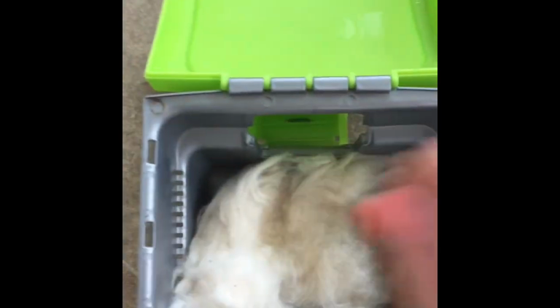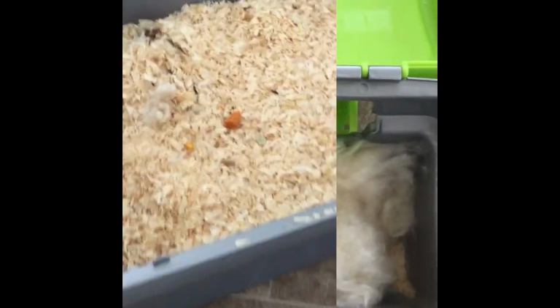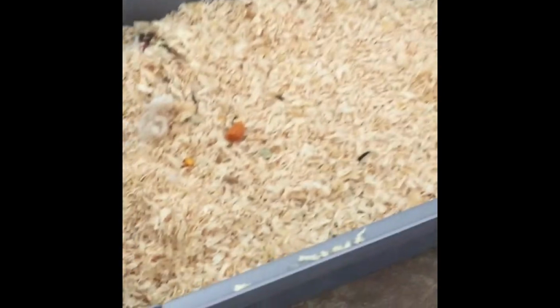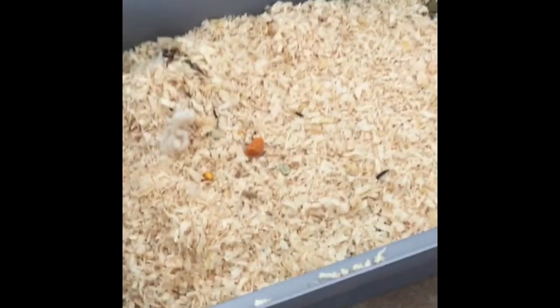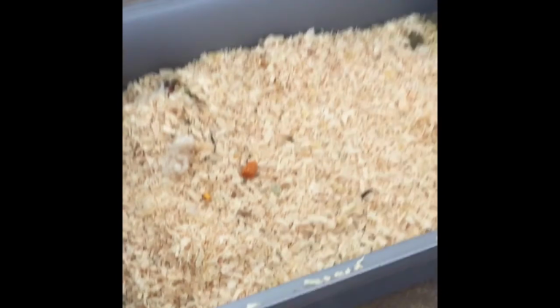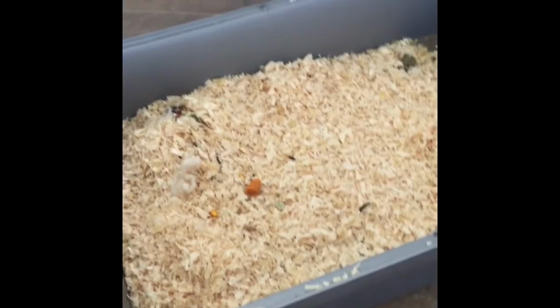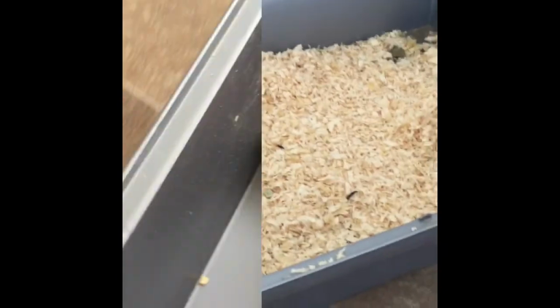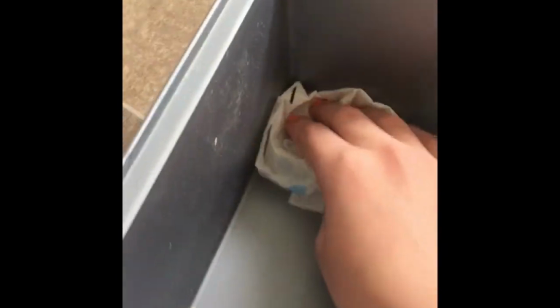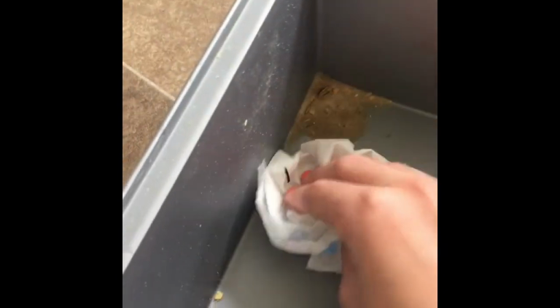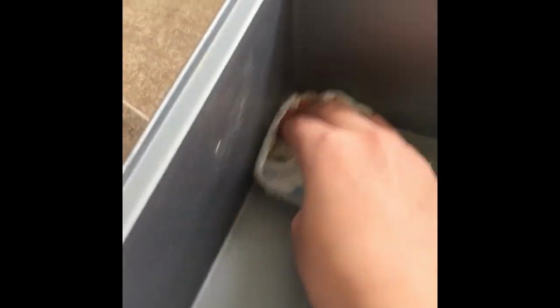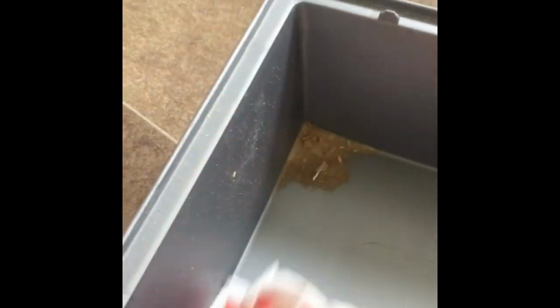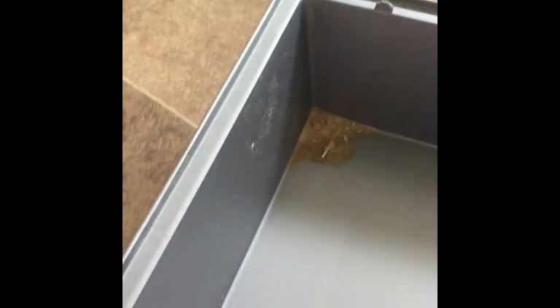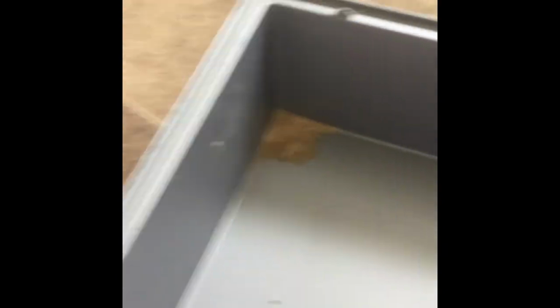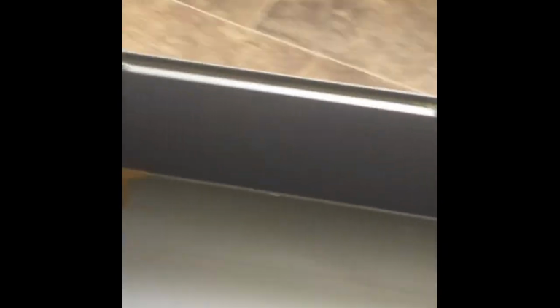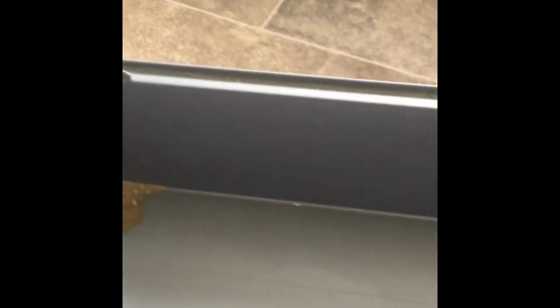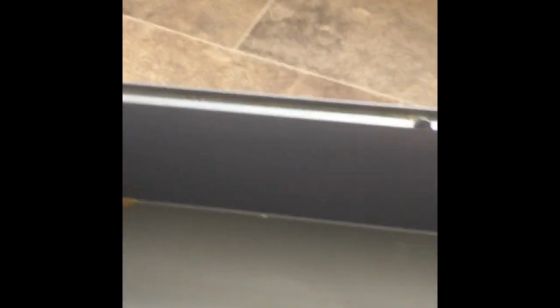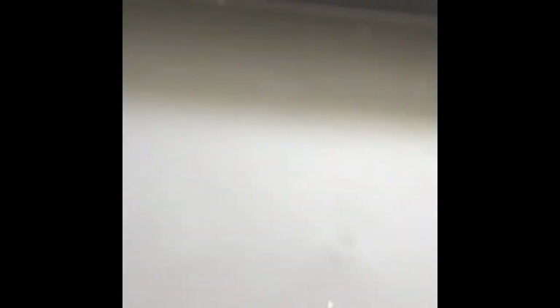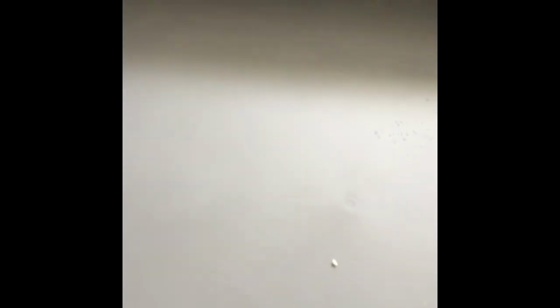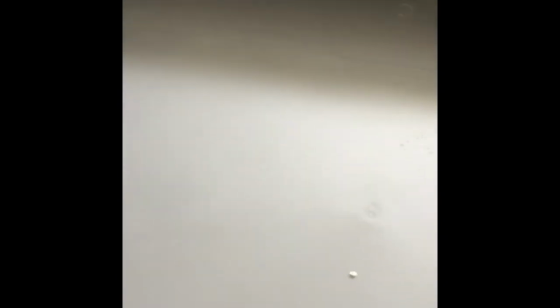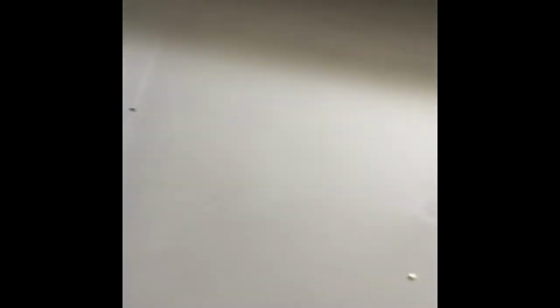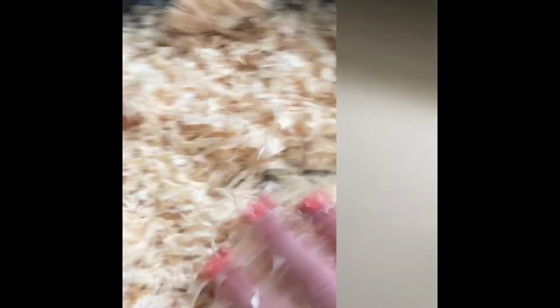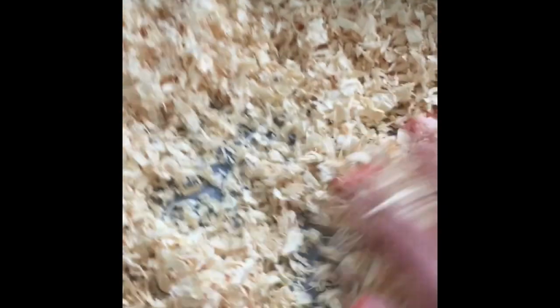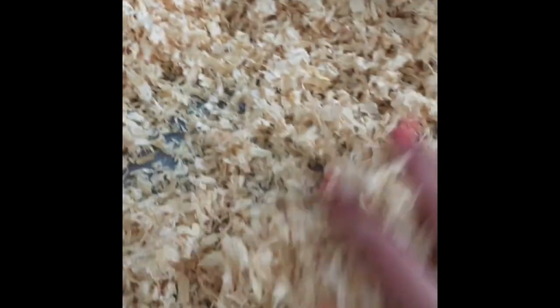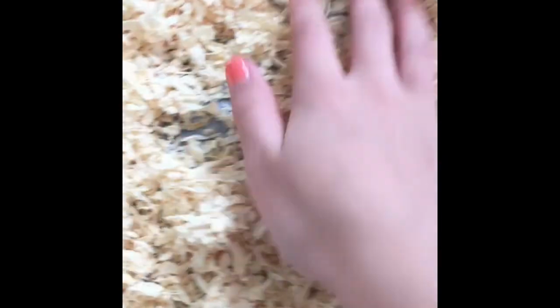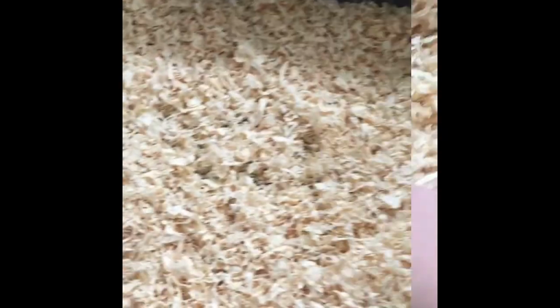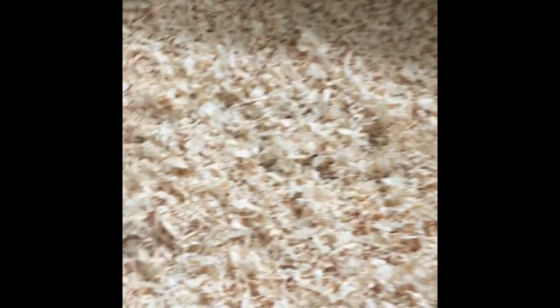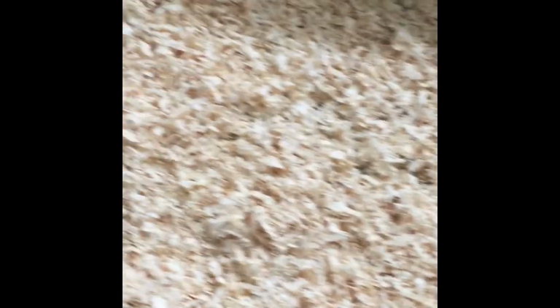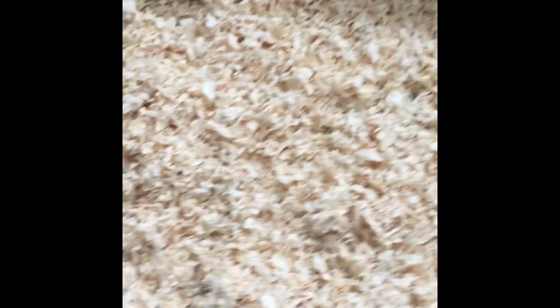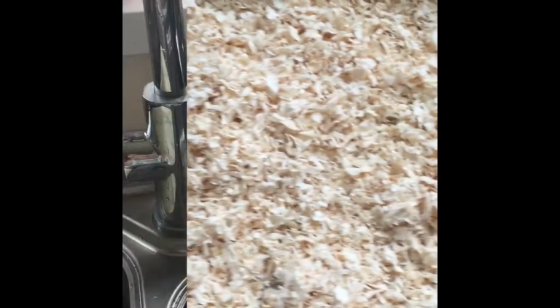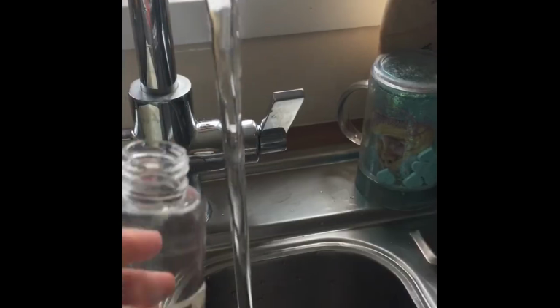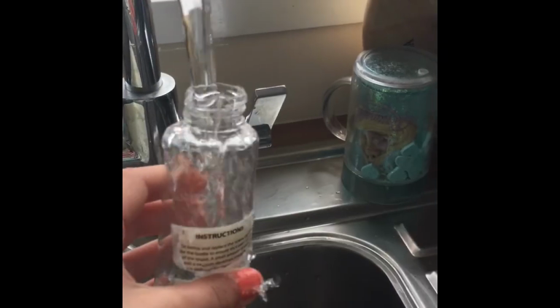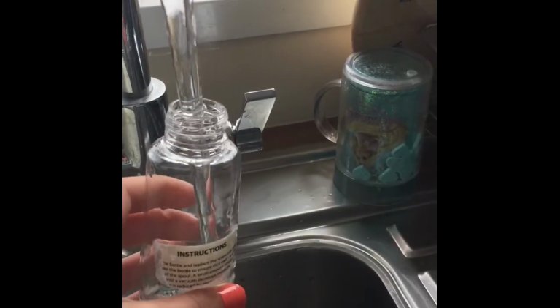I'm going to empty the sawdust and put fresh in. Then I'm going to give him fresh water.